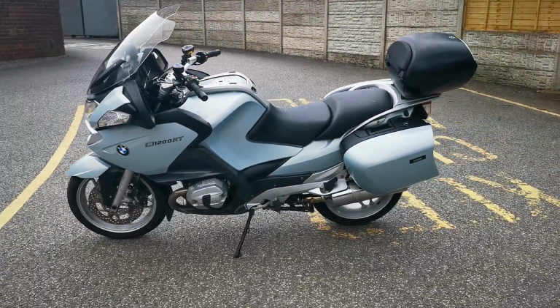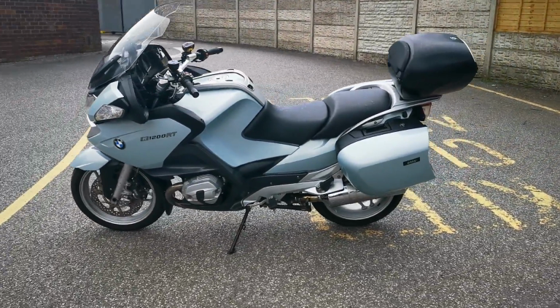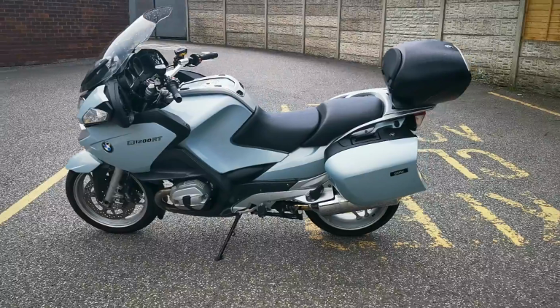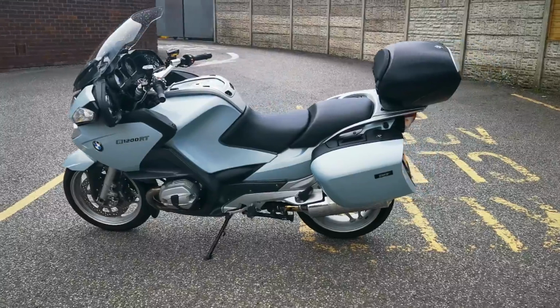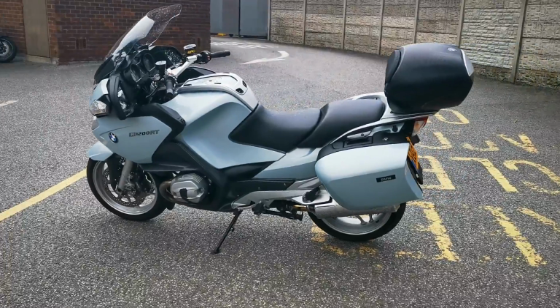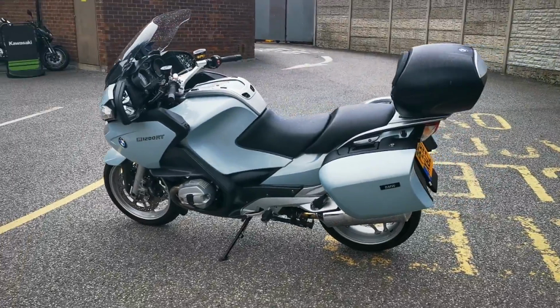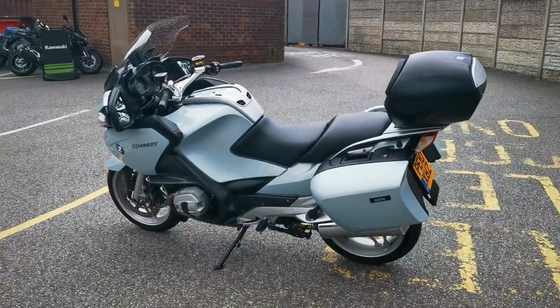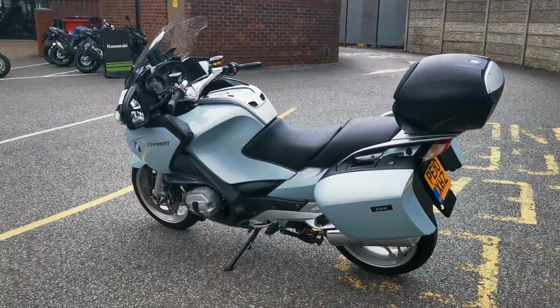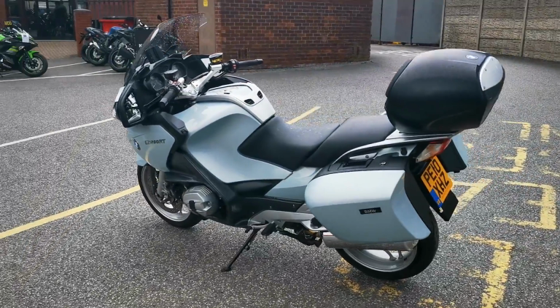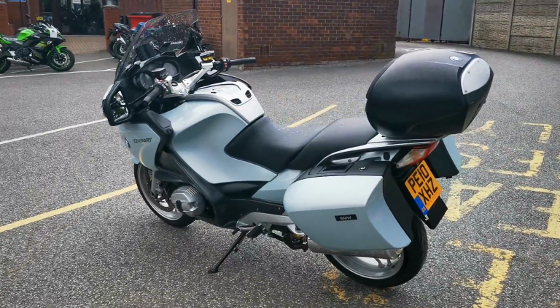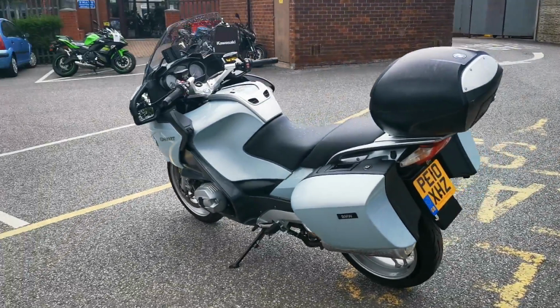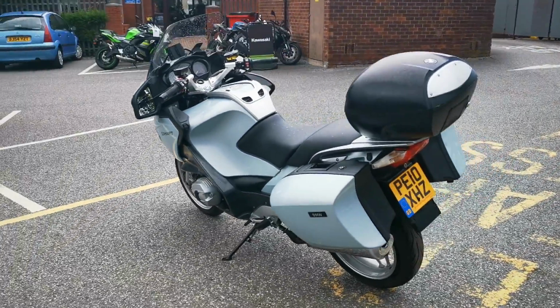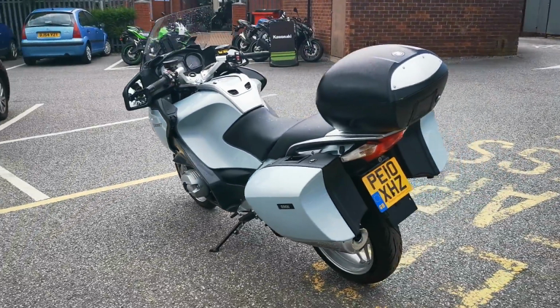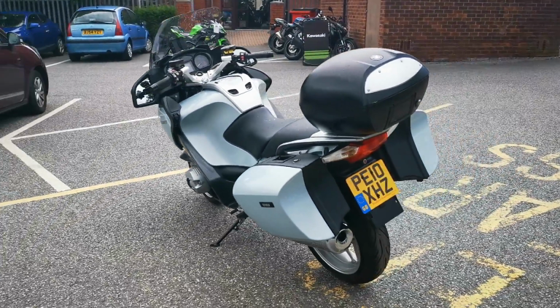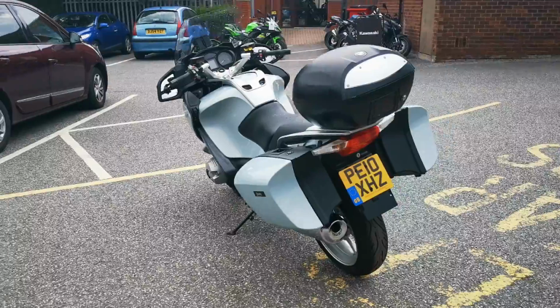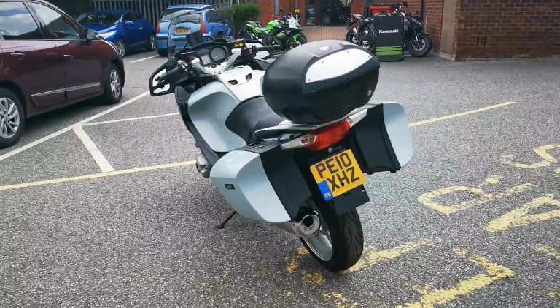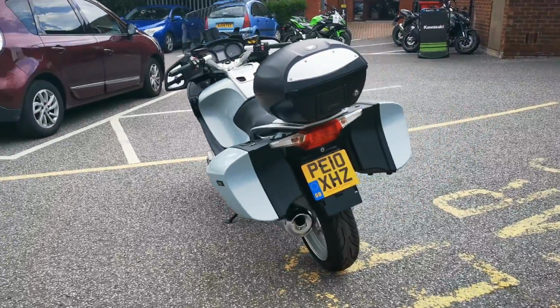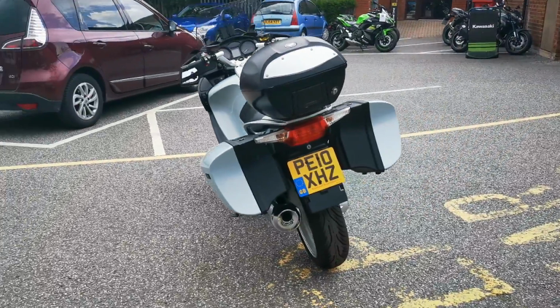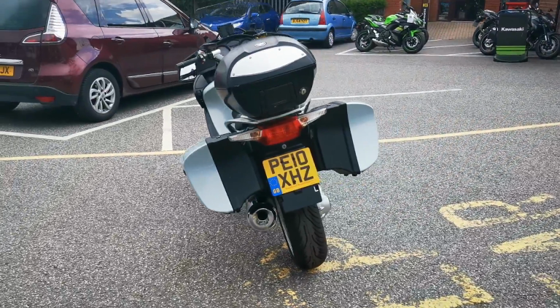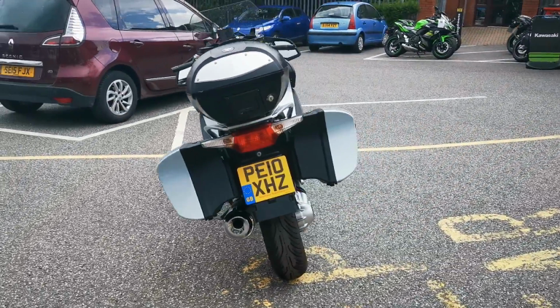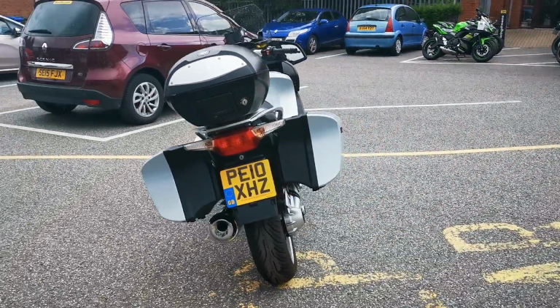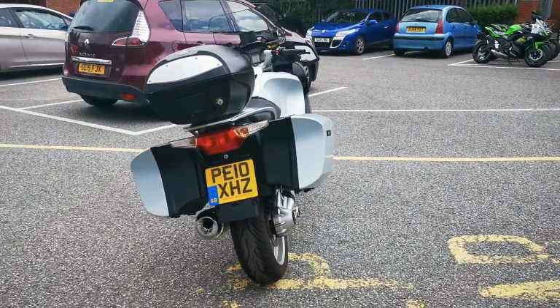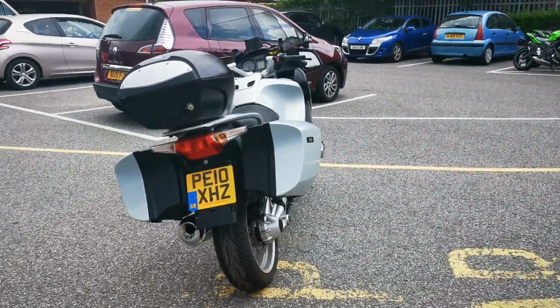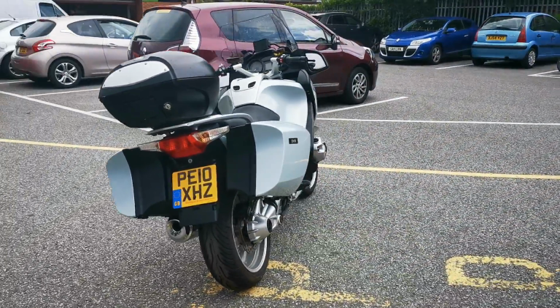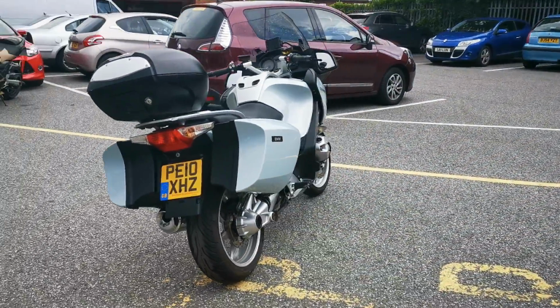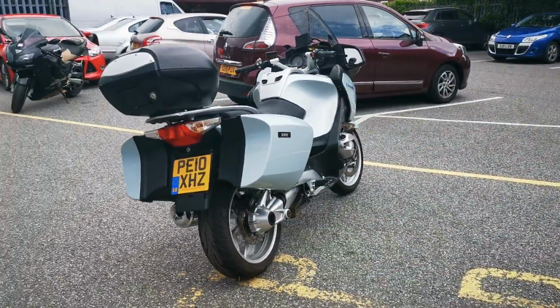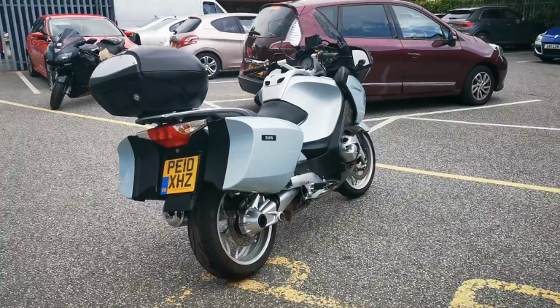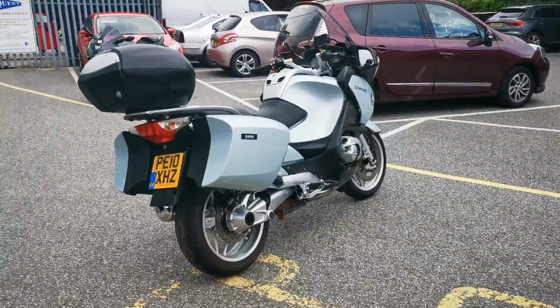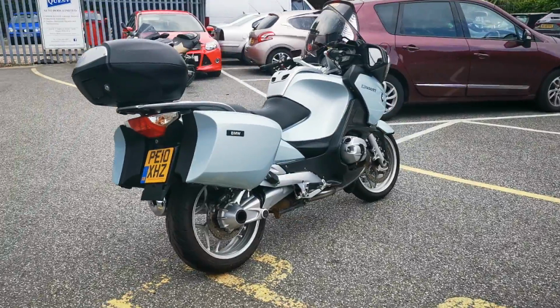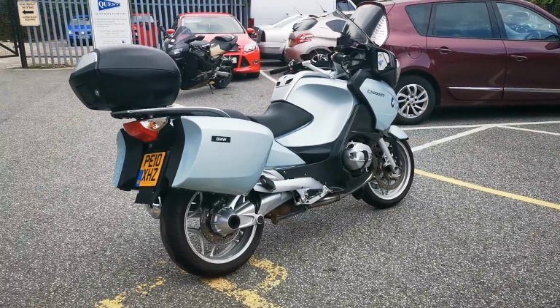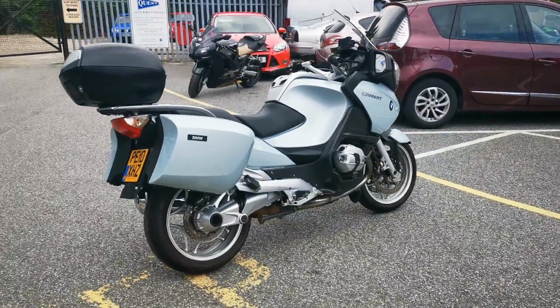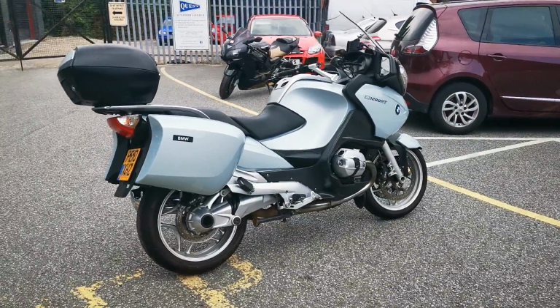It's fitted with a top box. It has a full service history with 12 dealer service stamps in the book. It's also fitted with a sat nav mount, and it's available today at MCO Bikes.